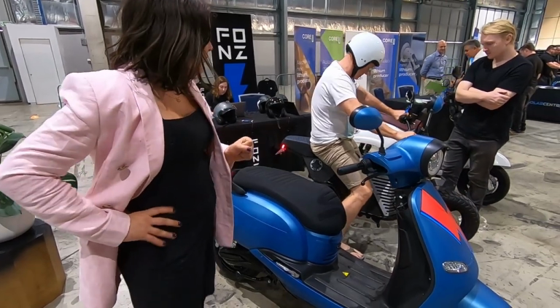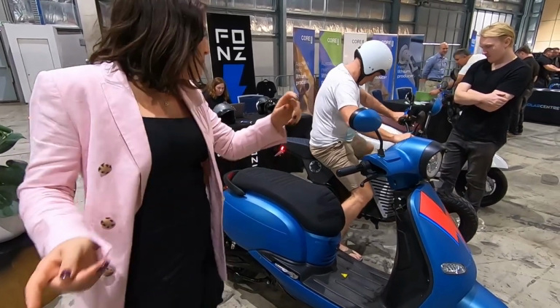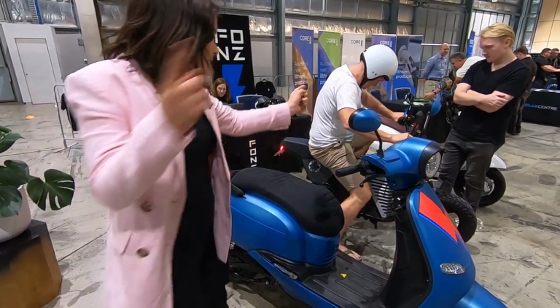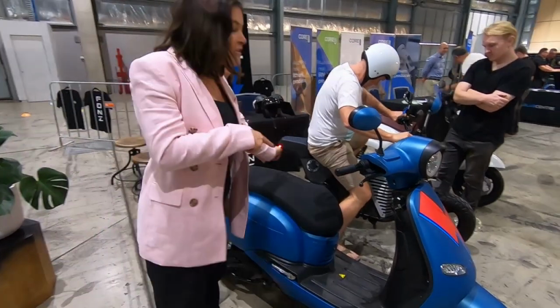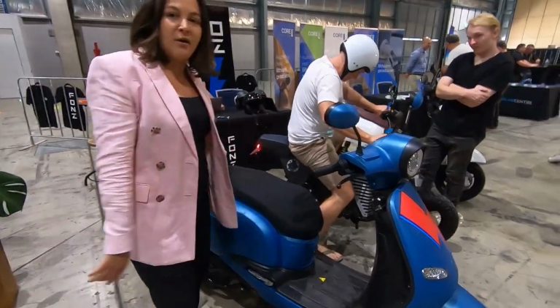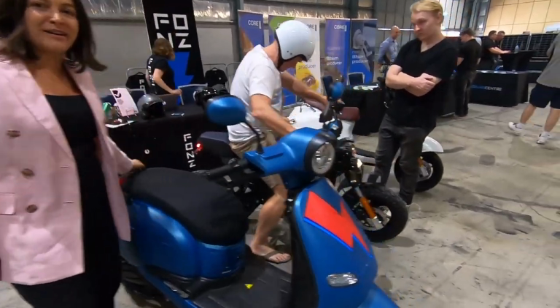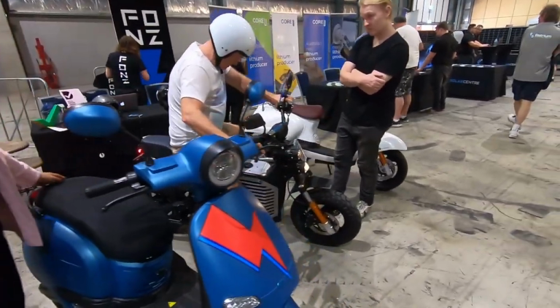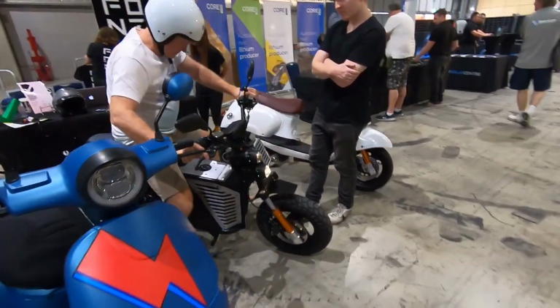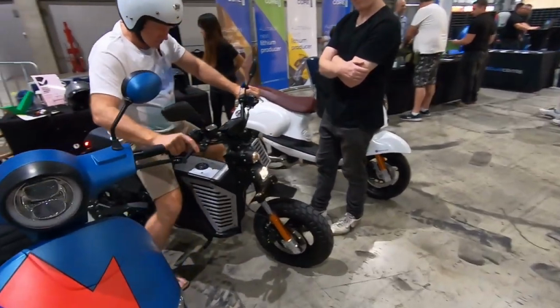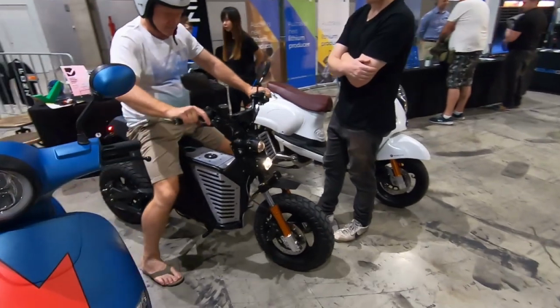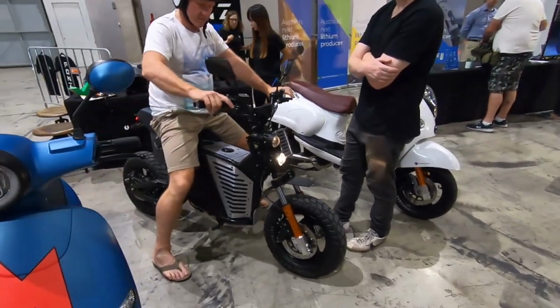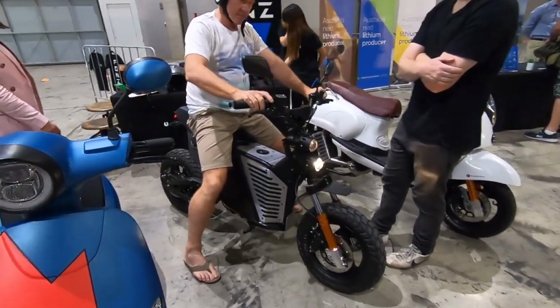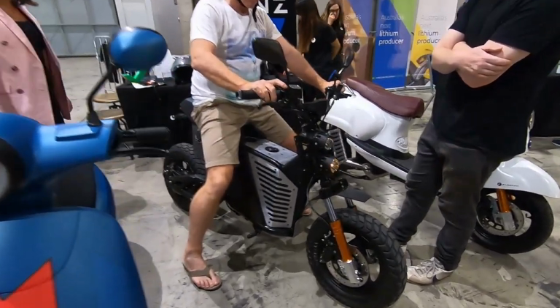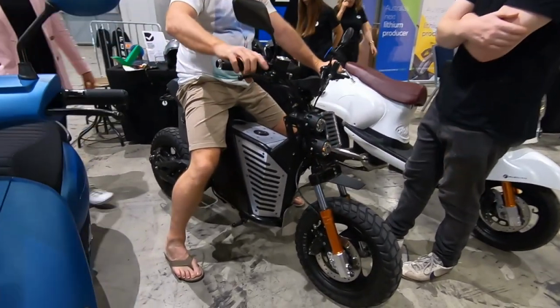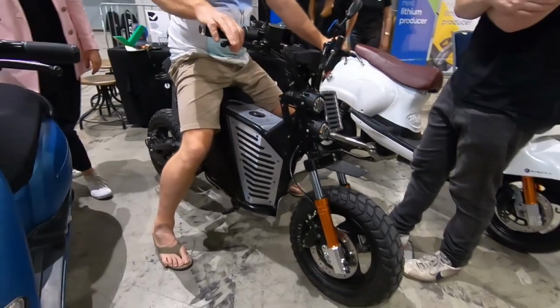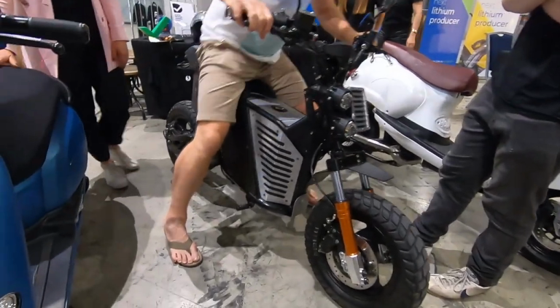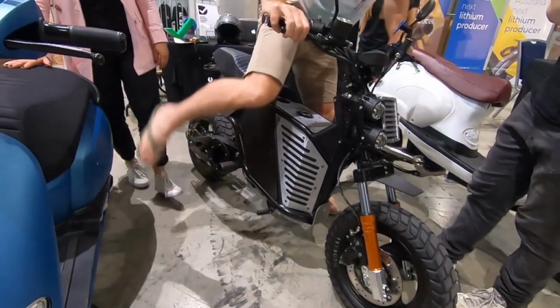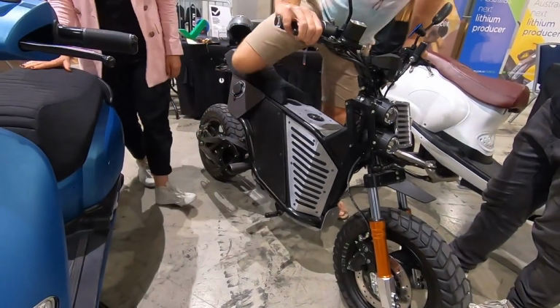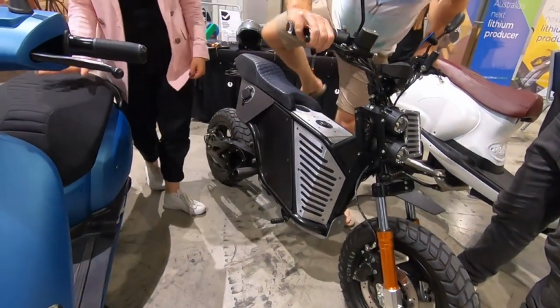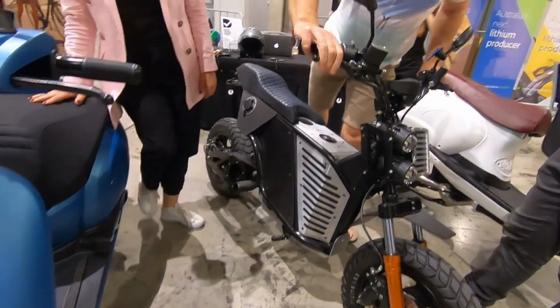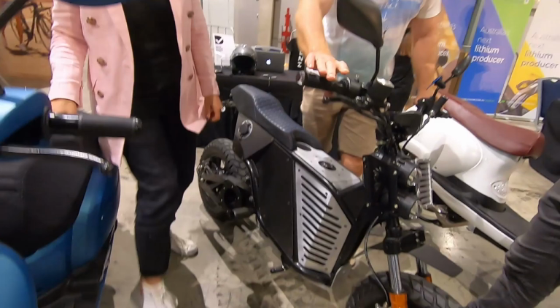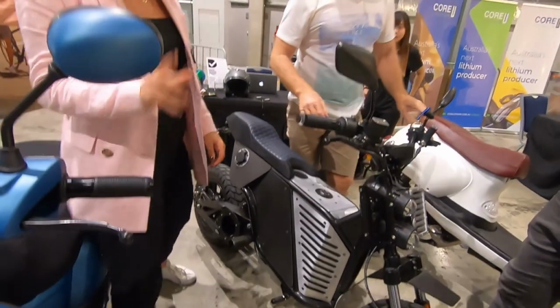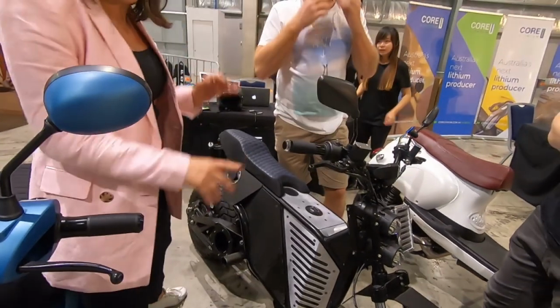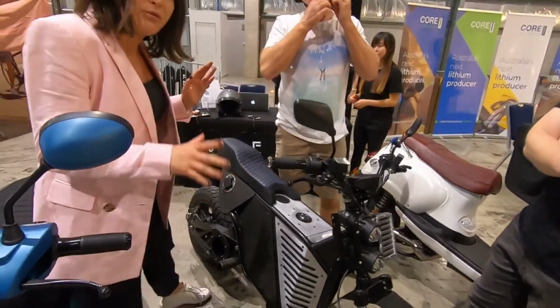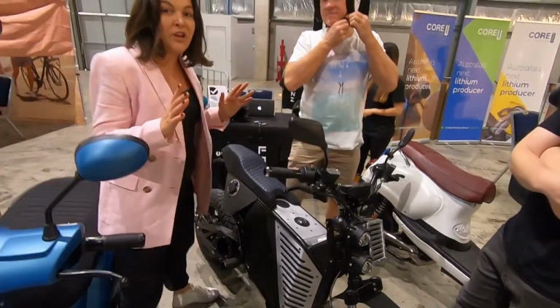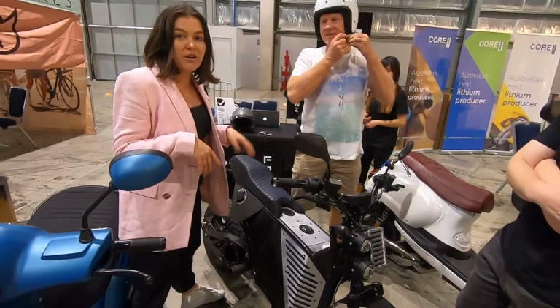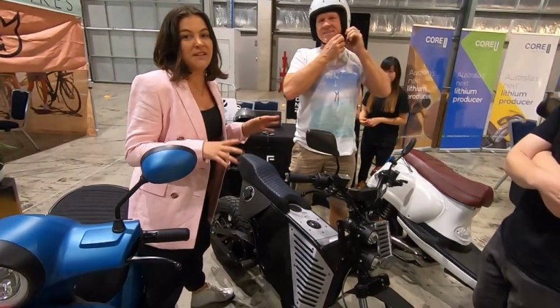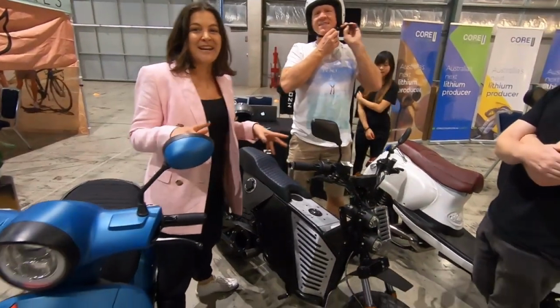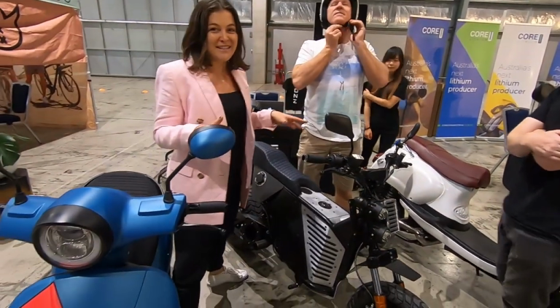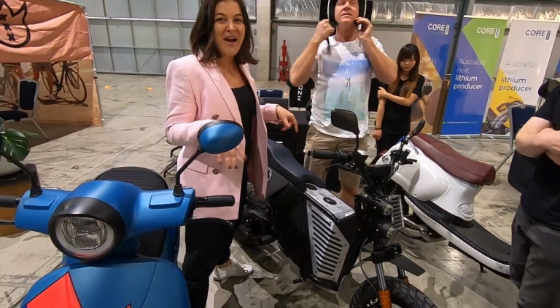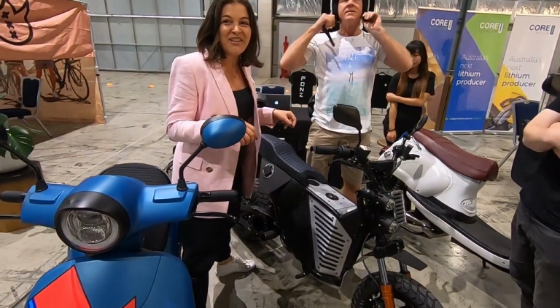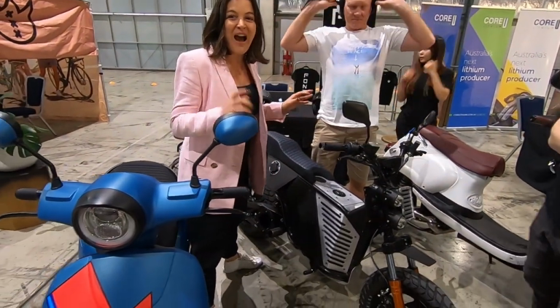The NKD model here is my new baby. This one with the highest spec will do 0 to 50 in 2 seconds and 0 to 100 in 5 seconds.